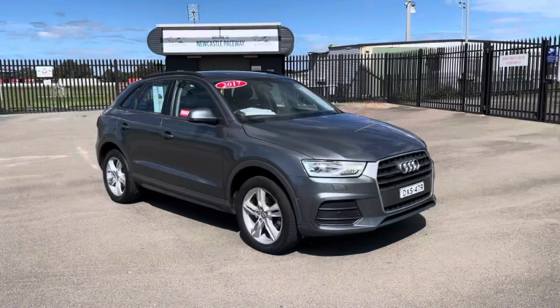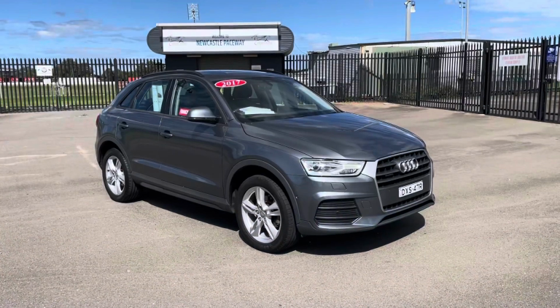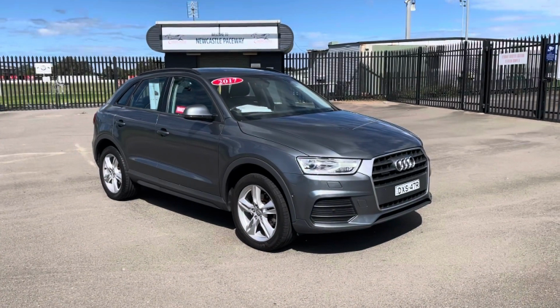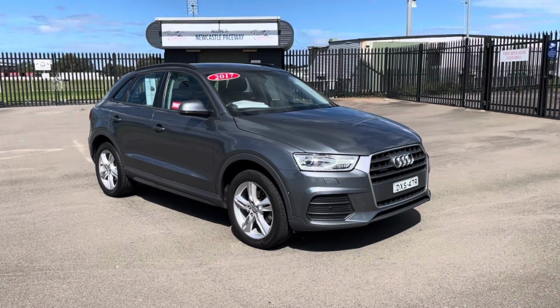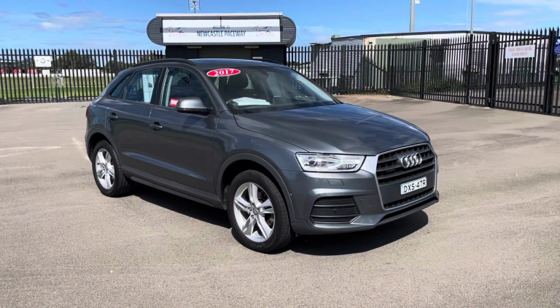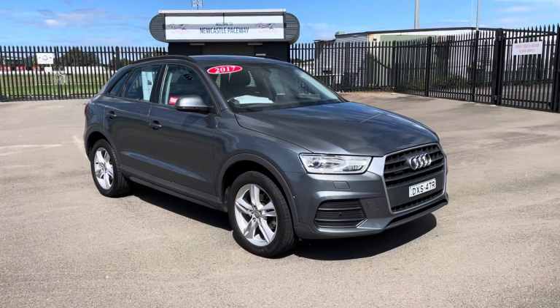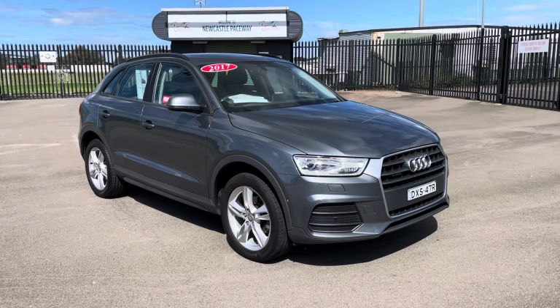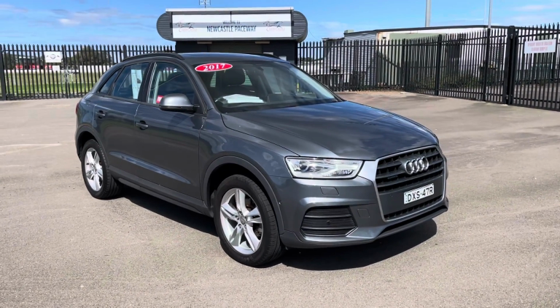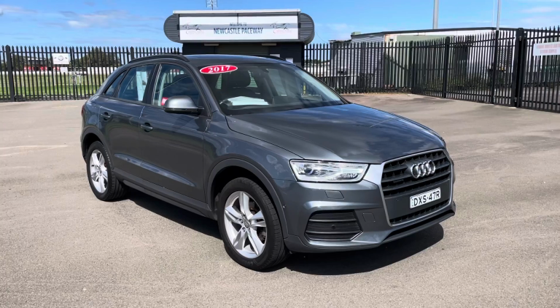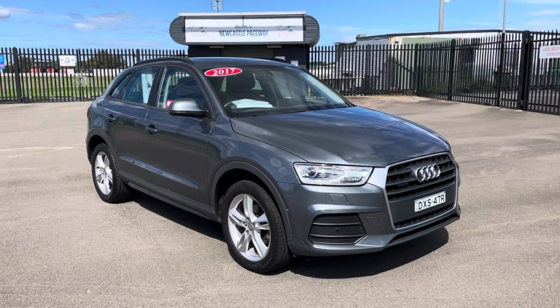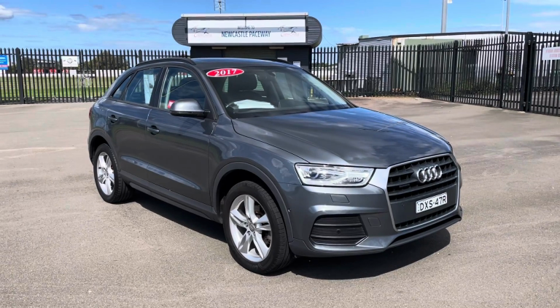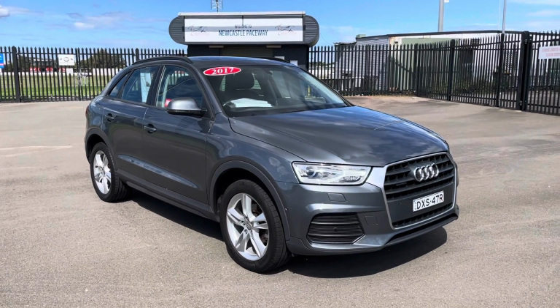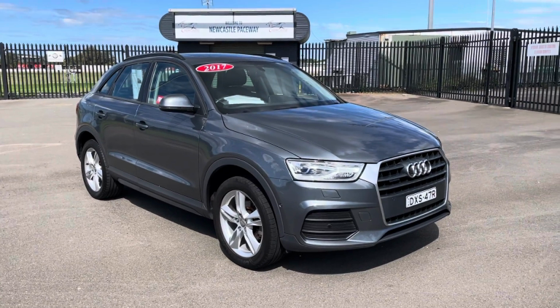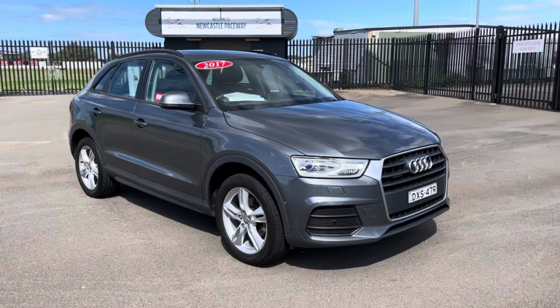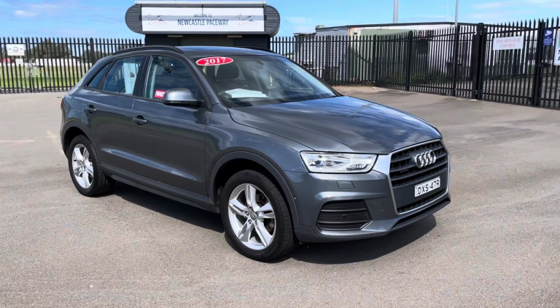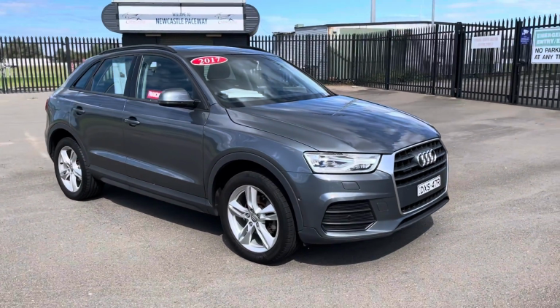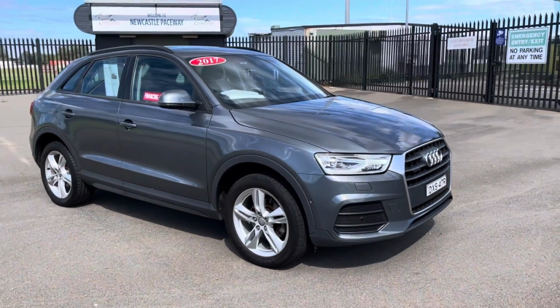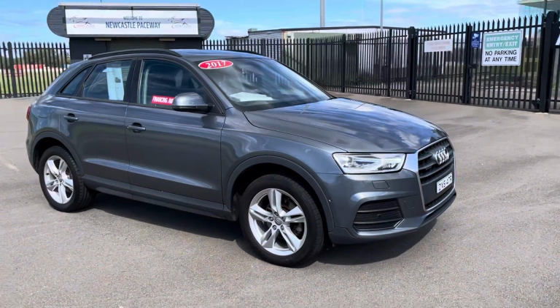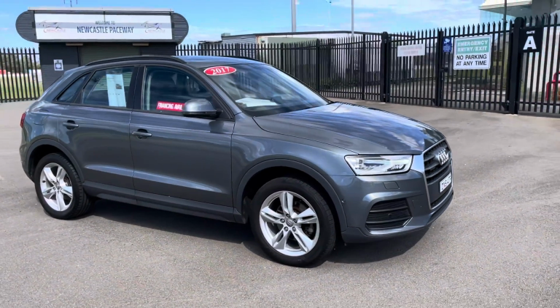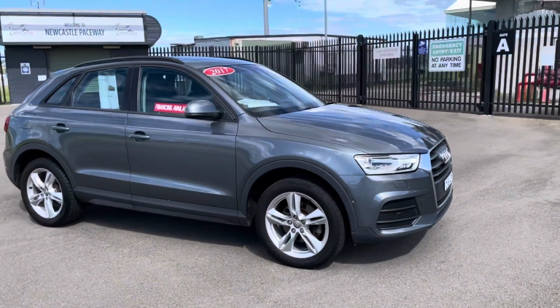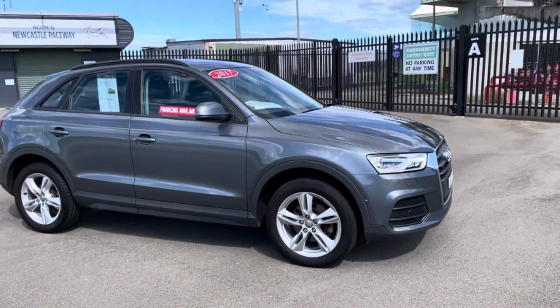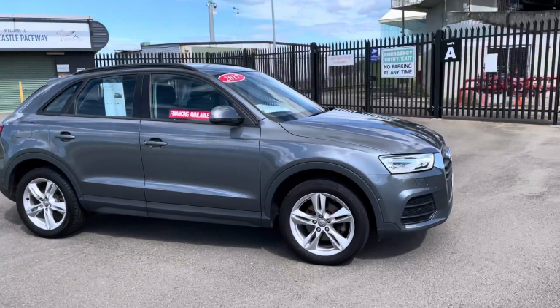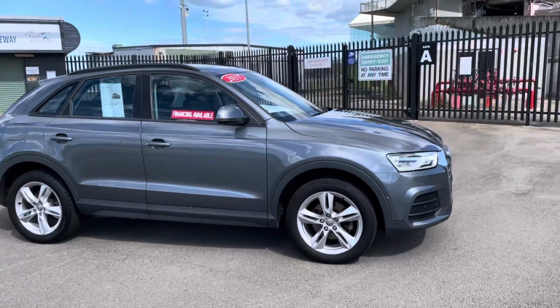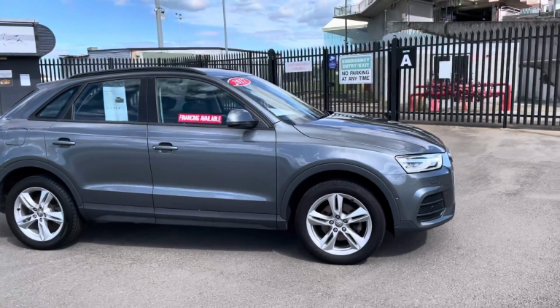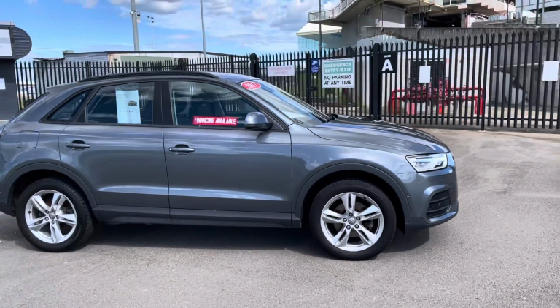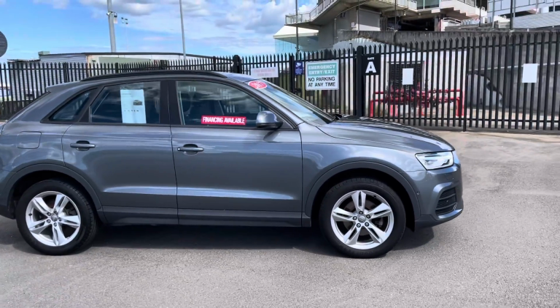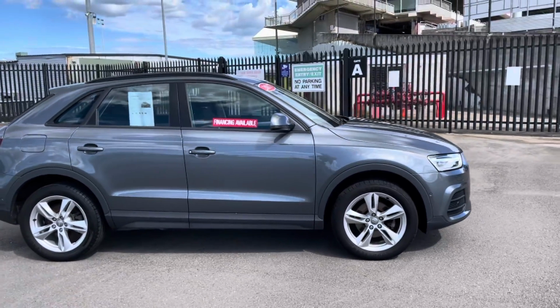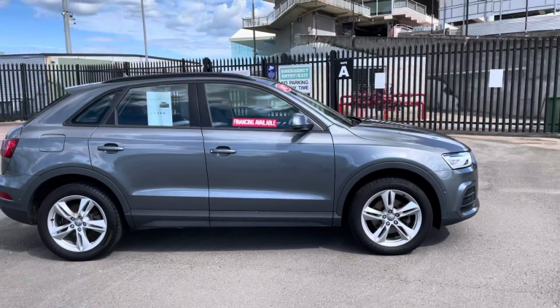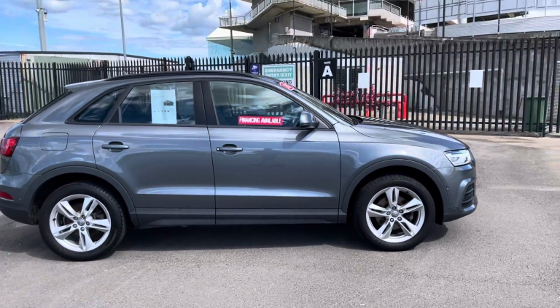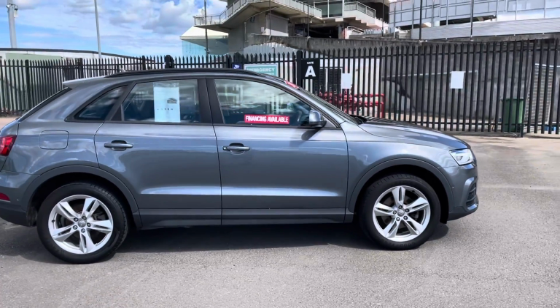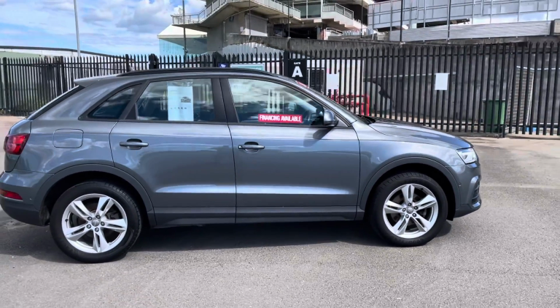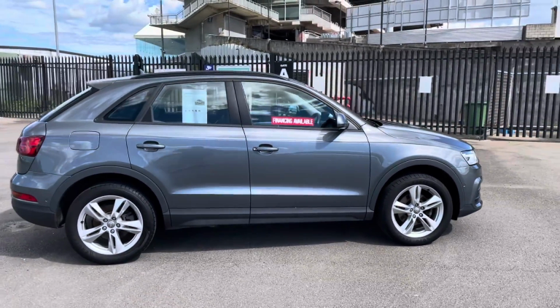Hi guys, Rick from Newcastle Vehicle Exchange here. An absolutely beautiful car has just come in. This is a 2017 model Audi Q3. It's the two litre turbo diesel and it's a quattro, meaning that it is an all-wheel drive.